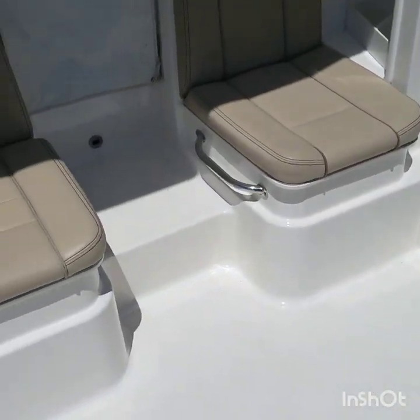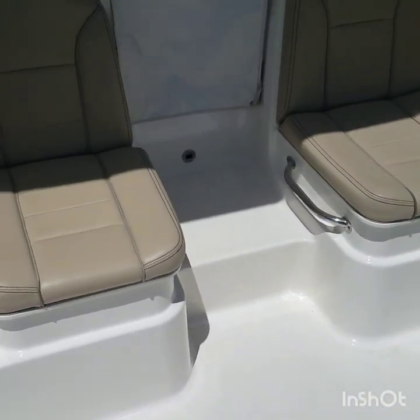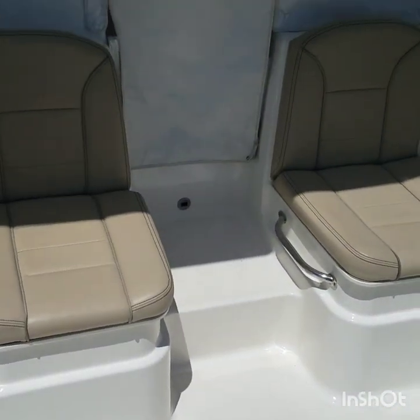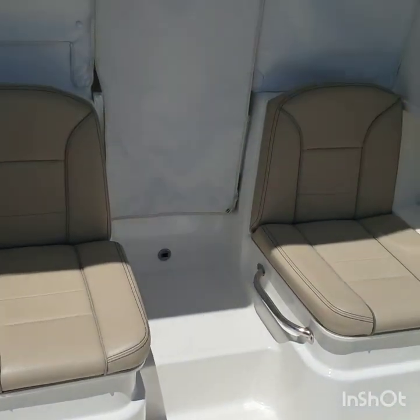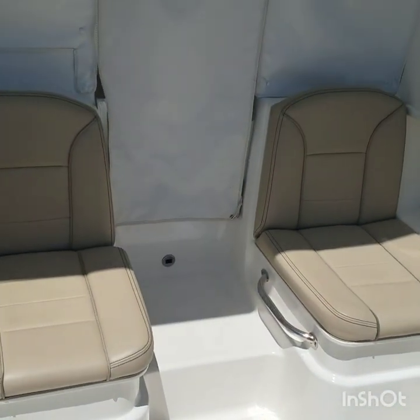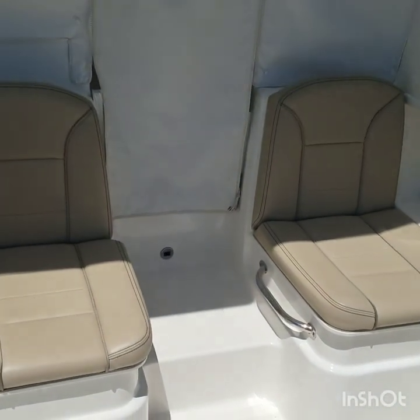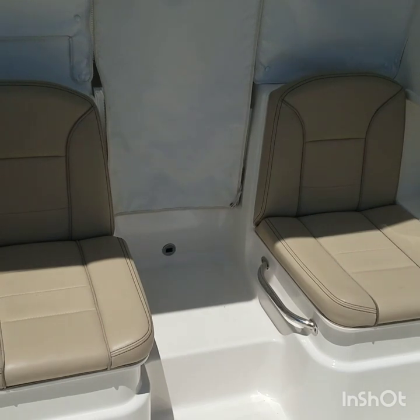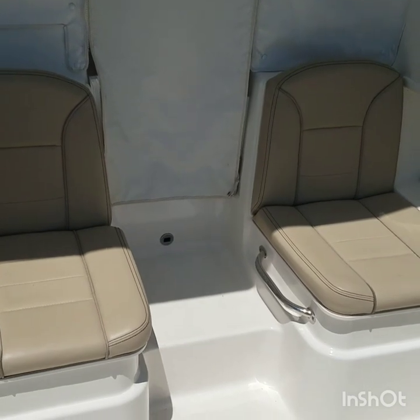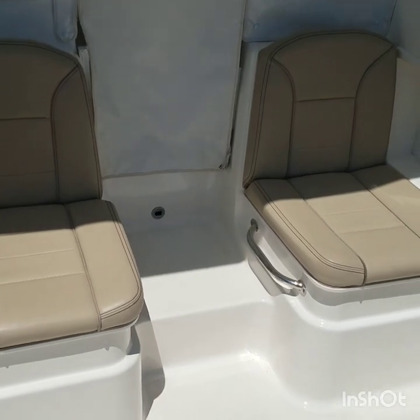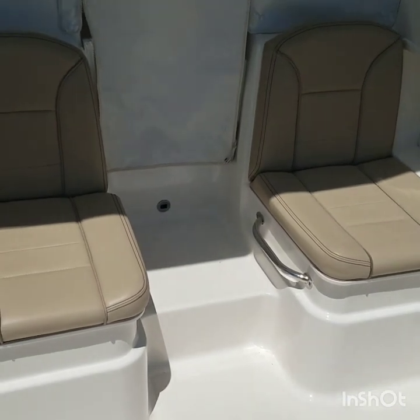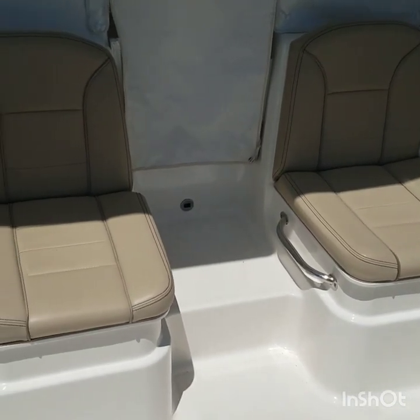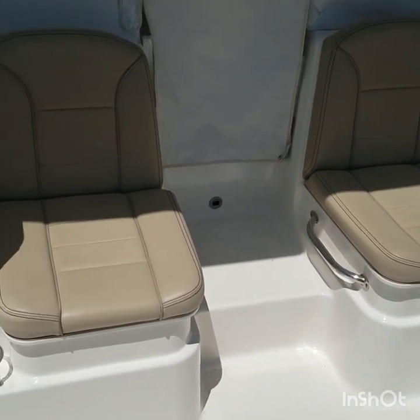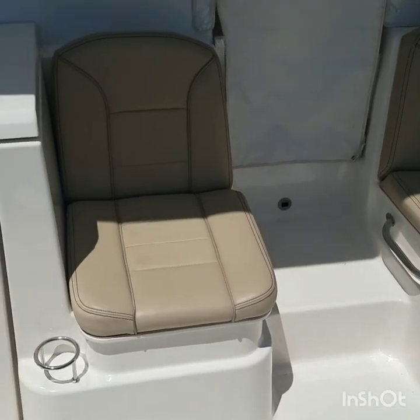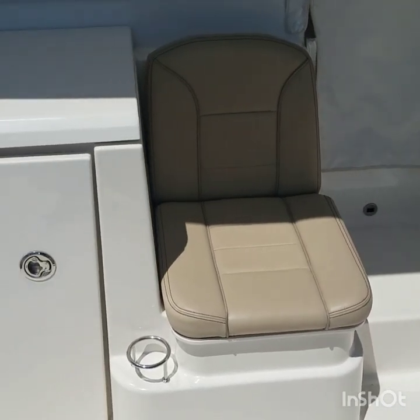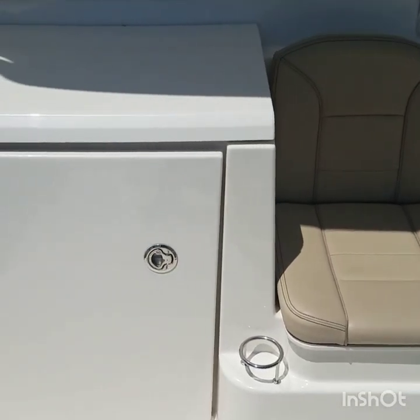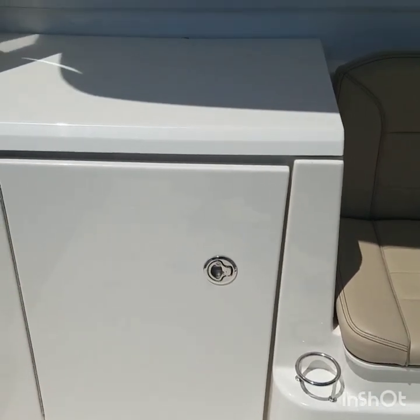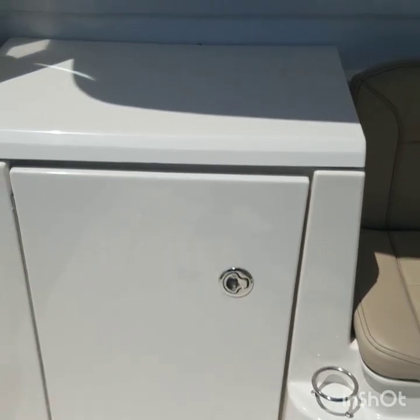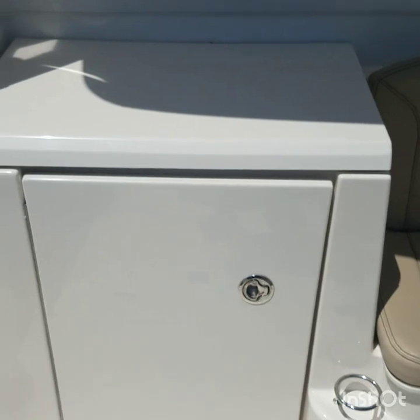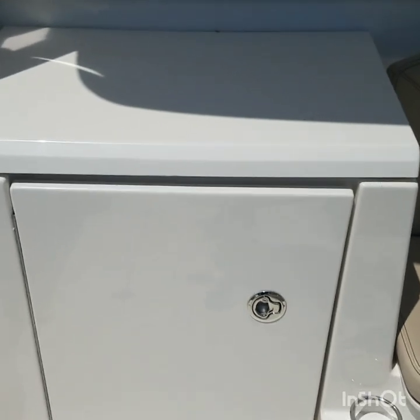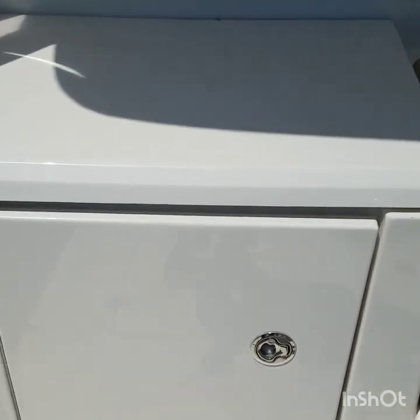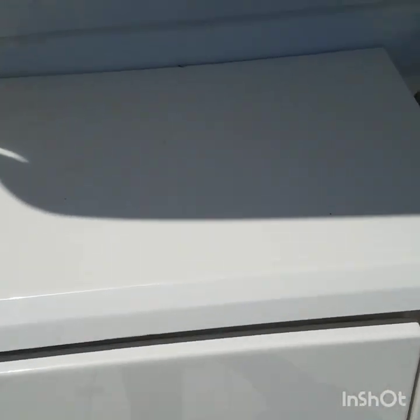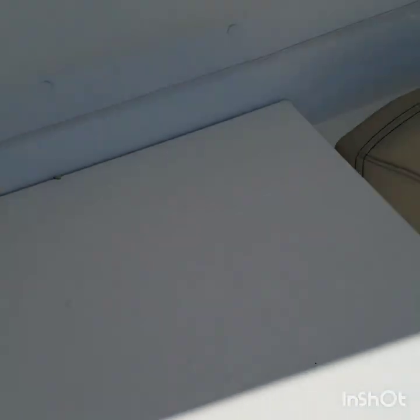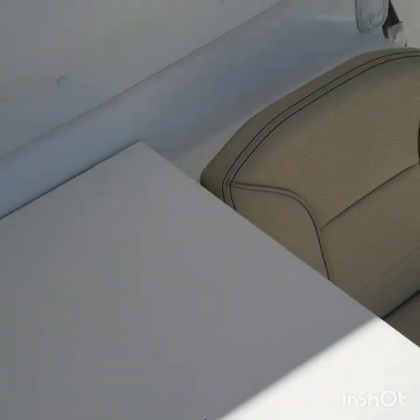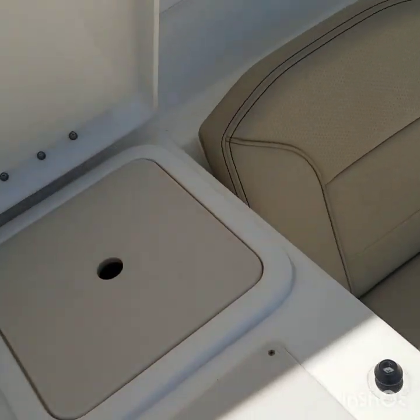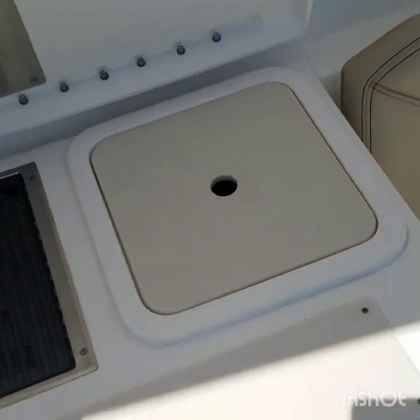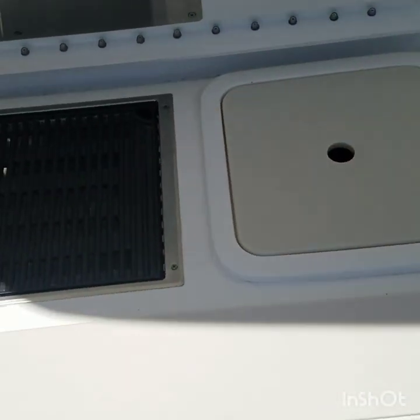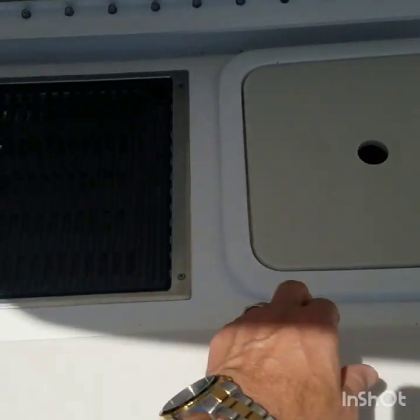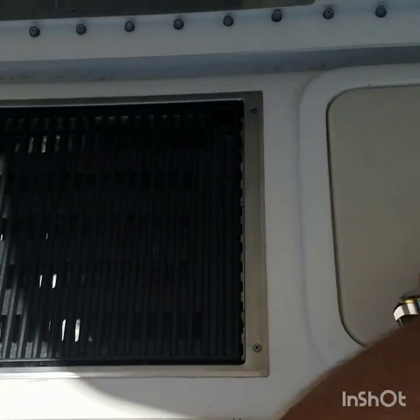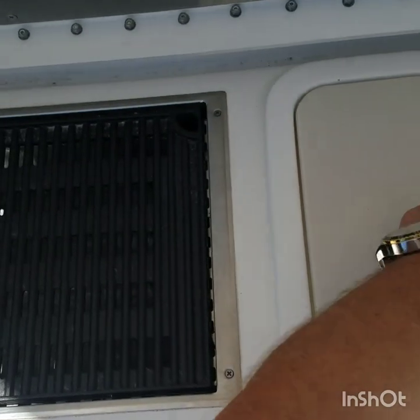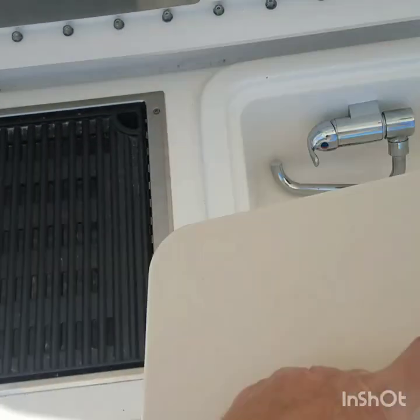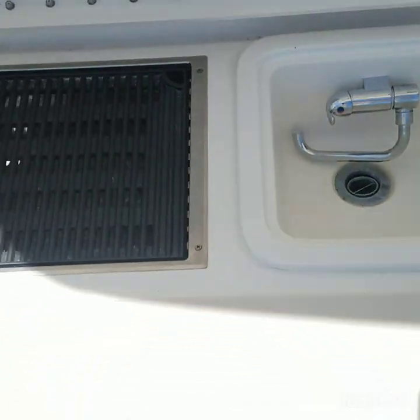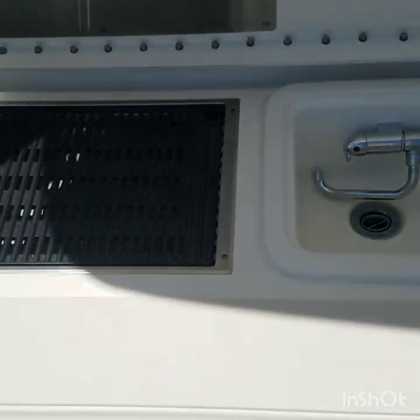I also have two aft-facing seats. Both of these have insulated storage underneath the seats. There's an entertainment center with an electric grill and sink.